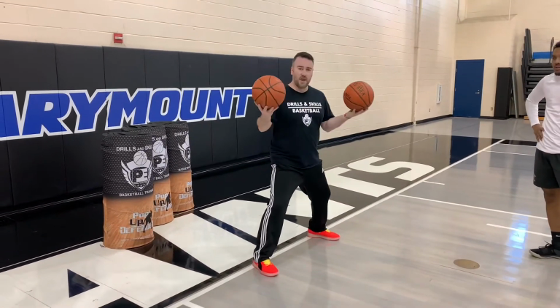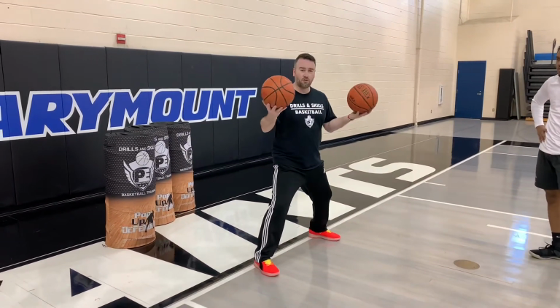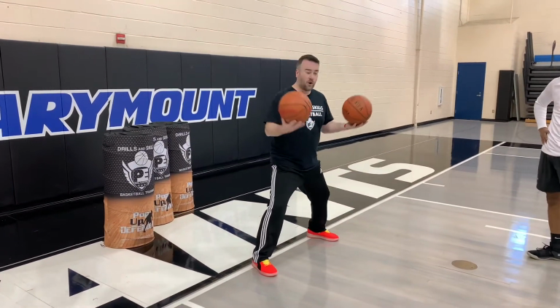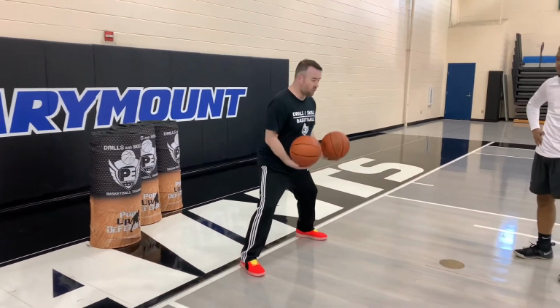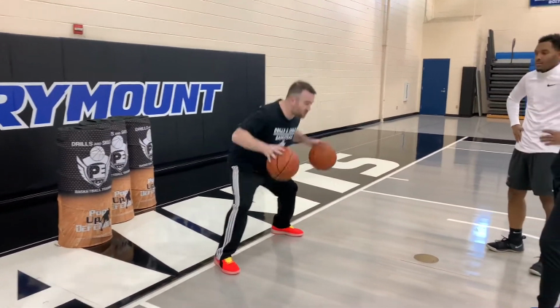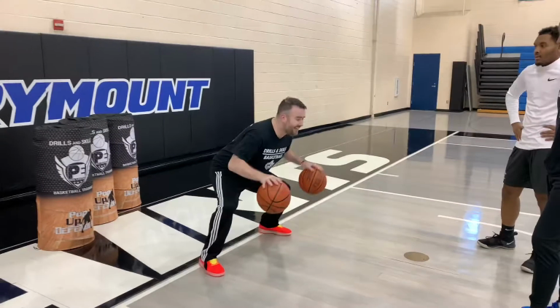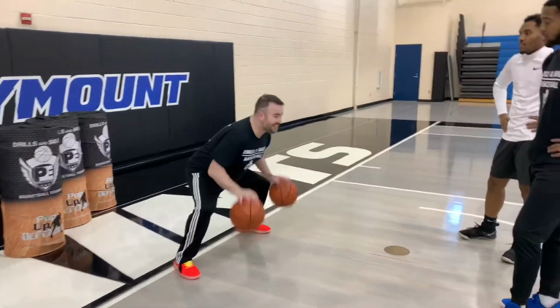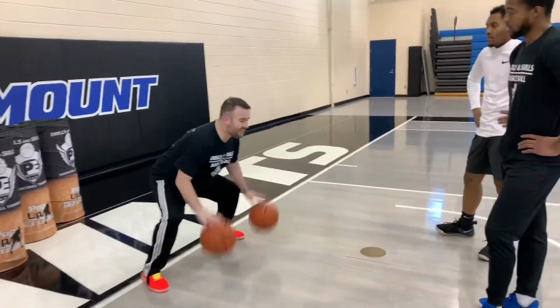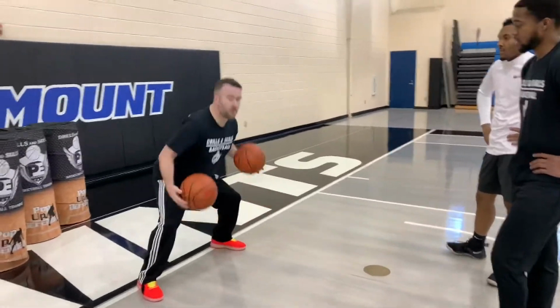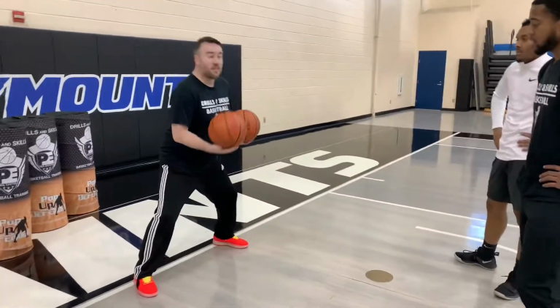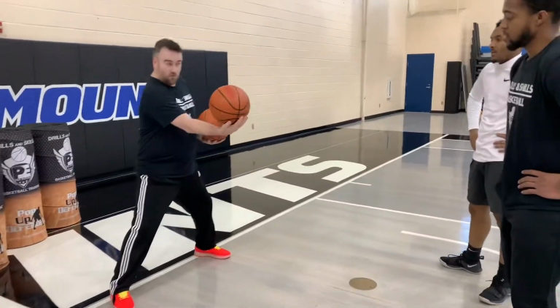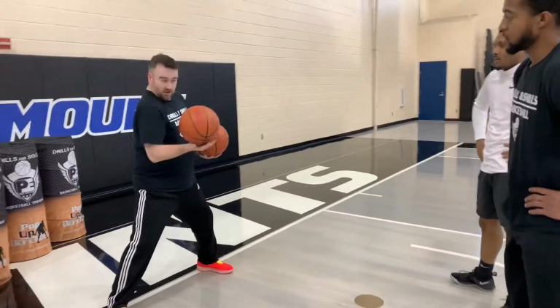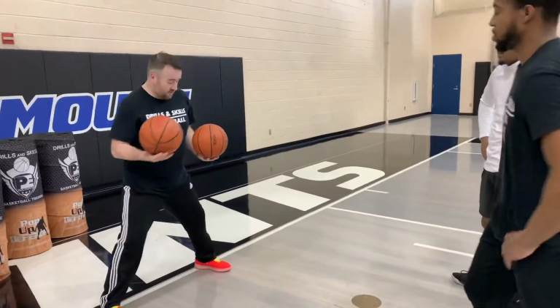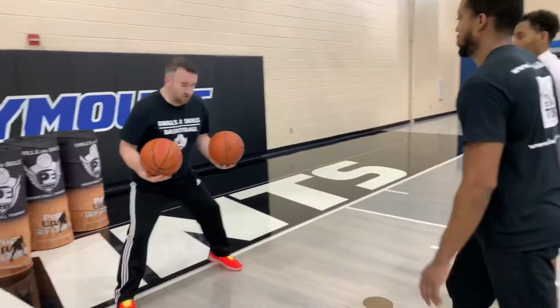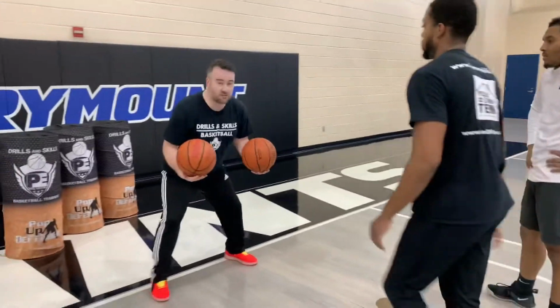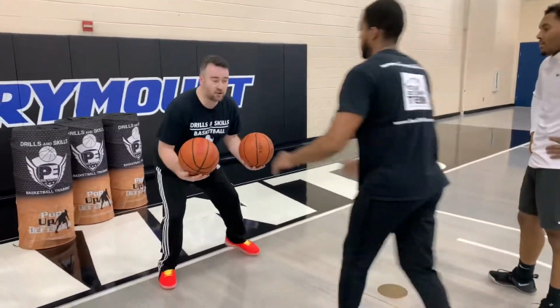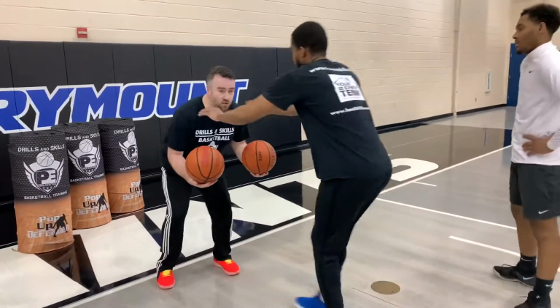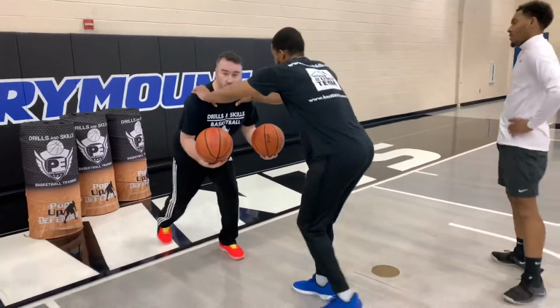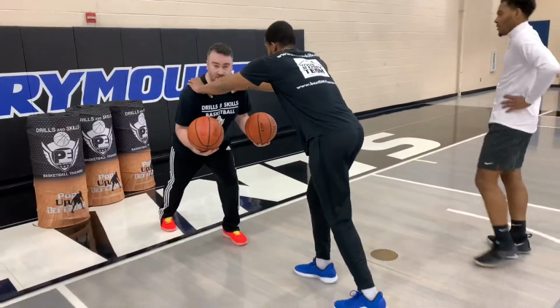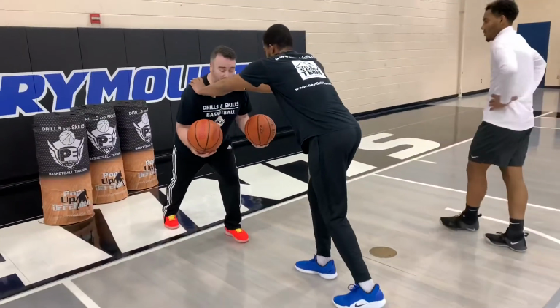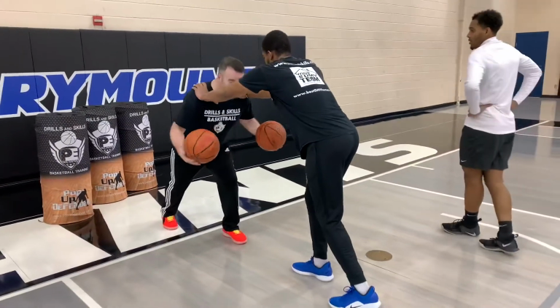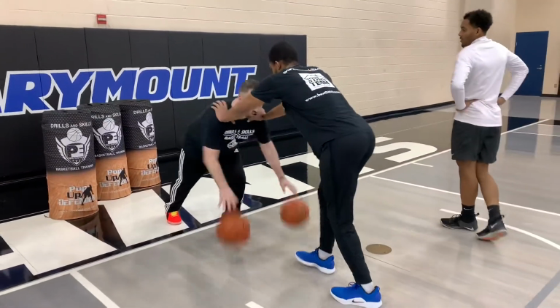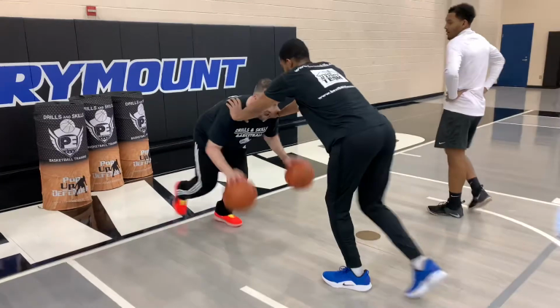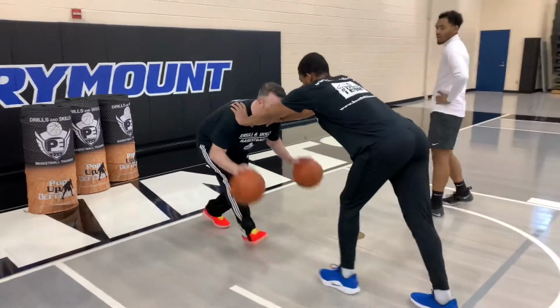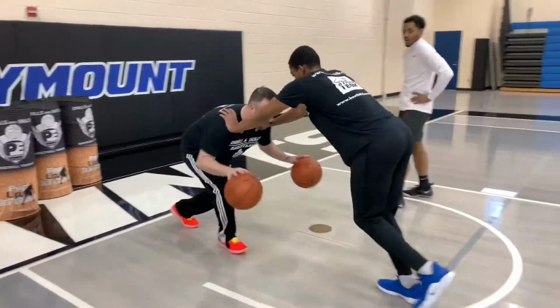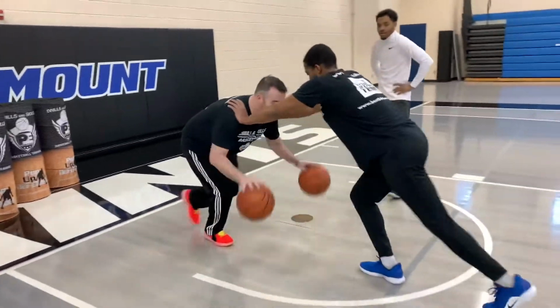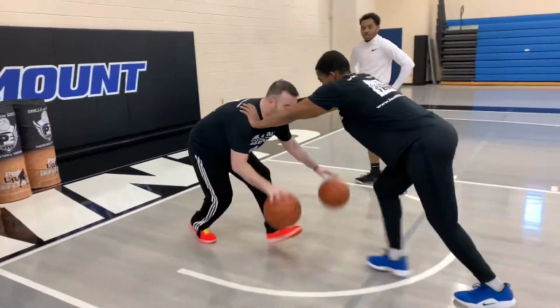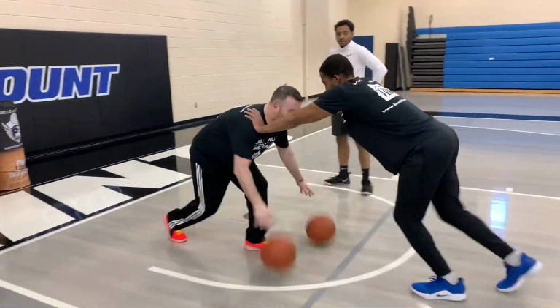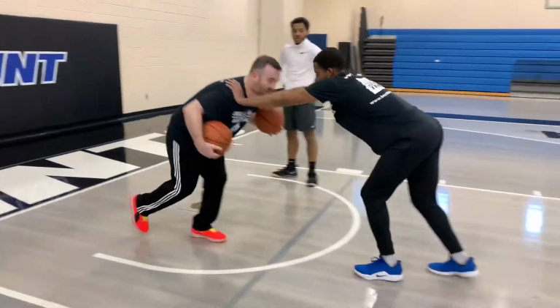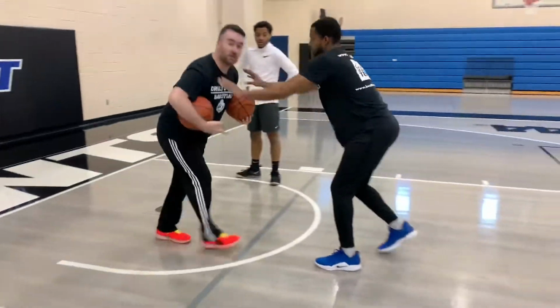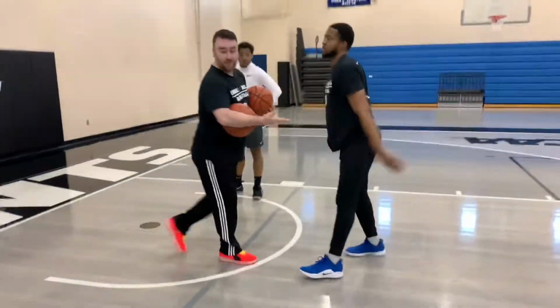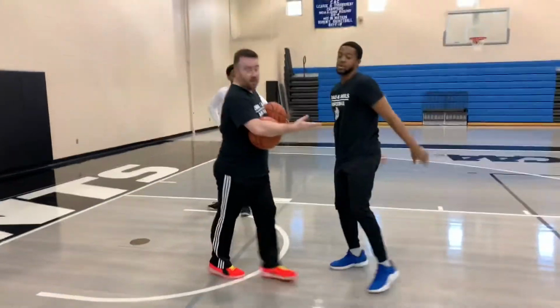Then I'm going to go 20 dribbles together. Then Rick comes, puts his hands on my shoulder, resists me, and I drive him all the way to the far line.